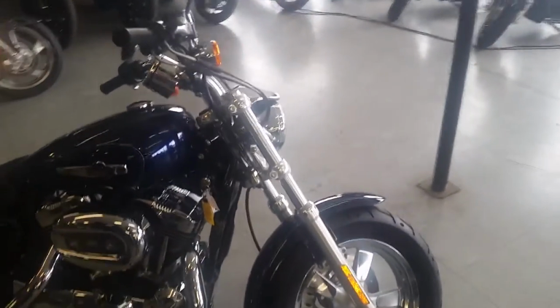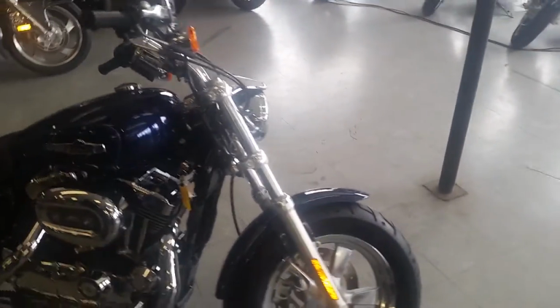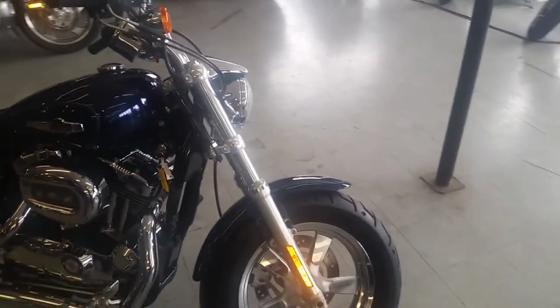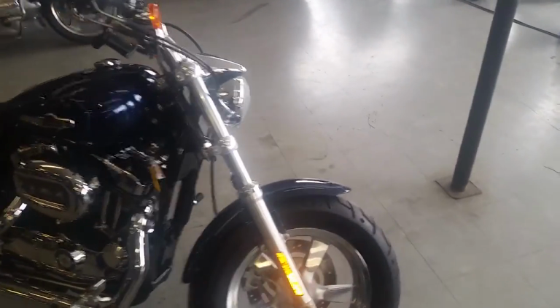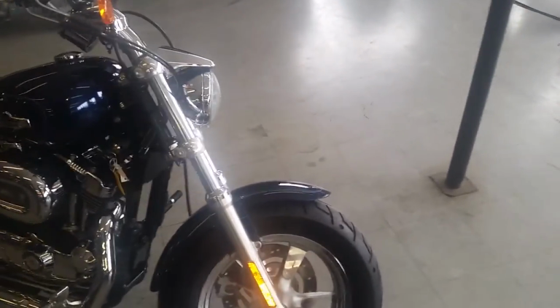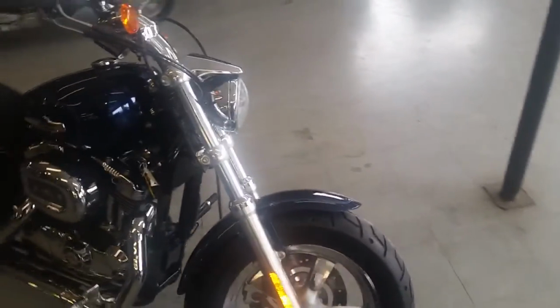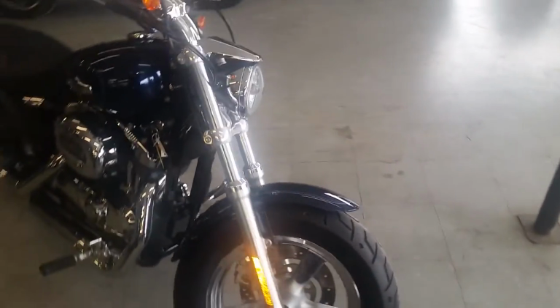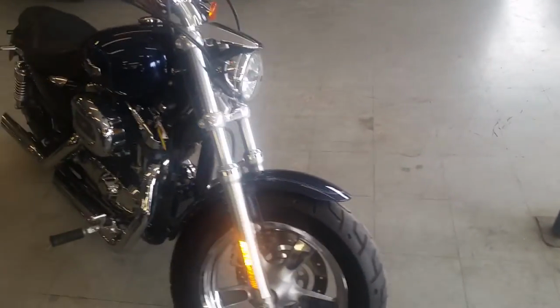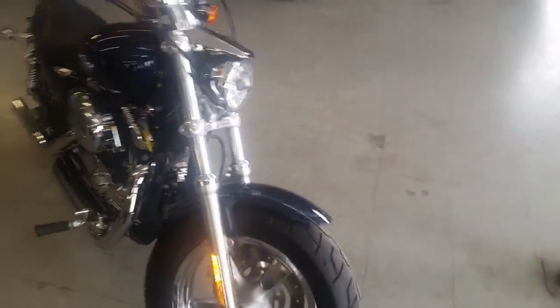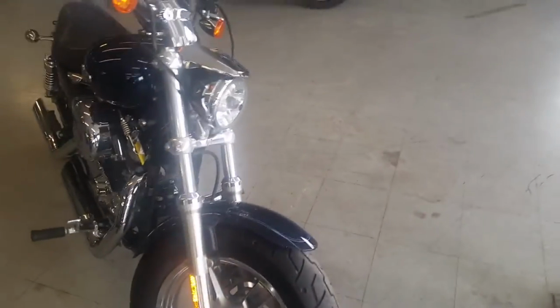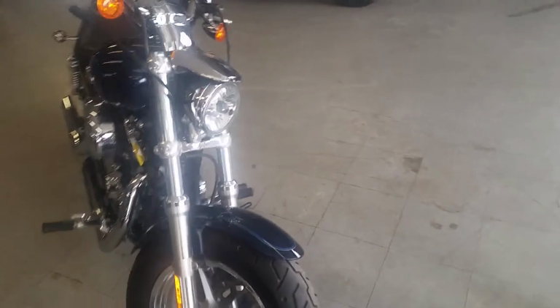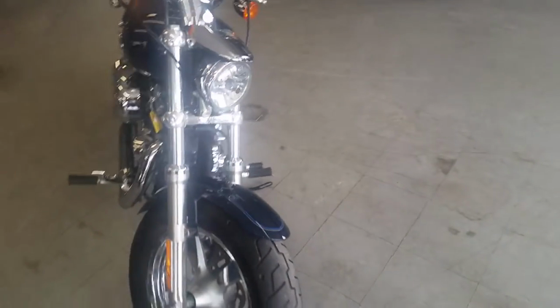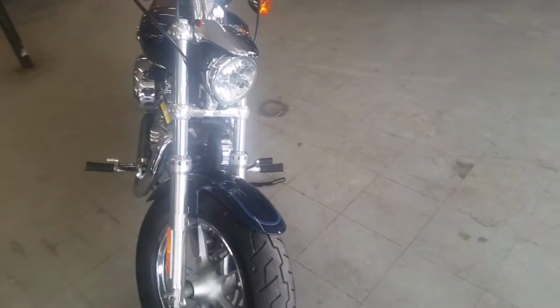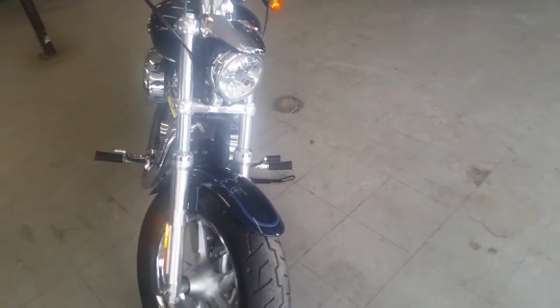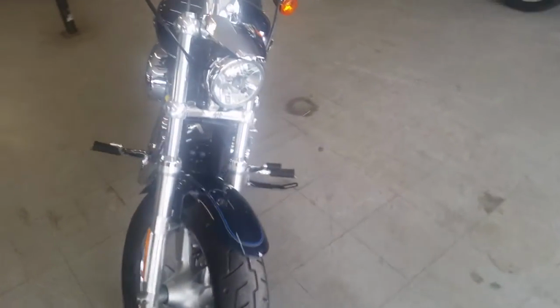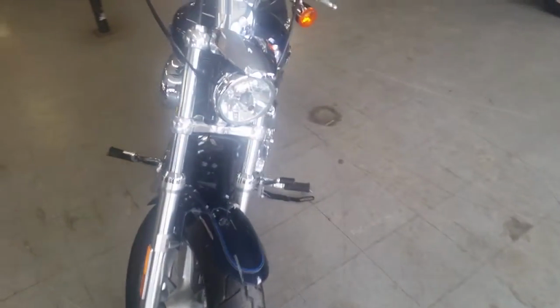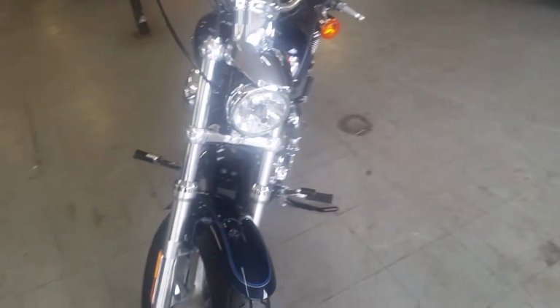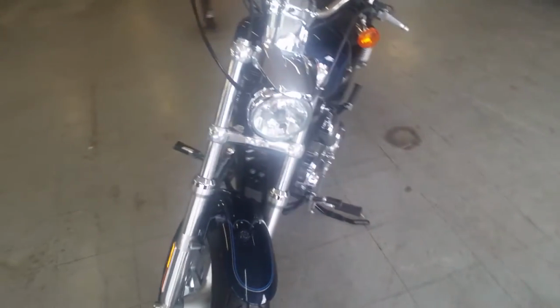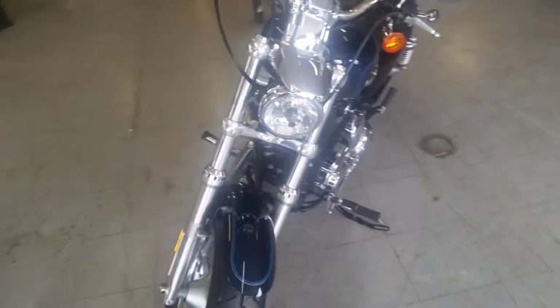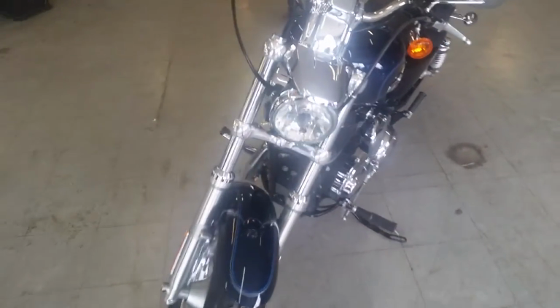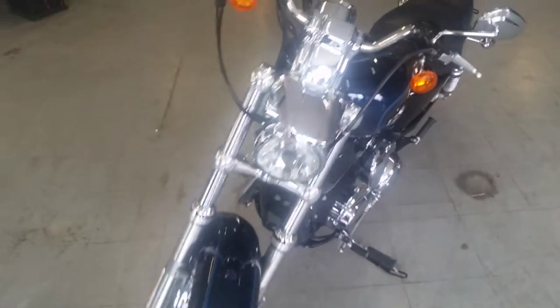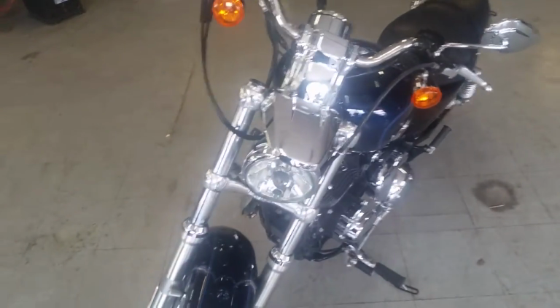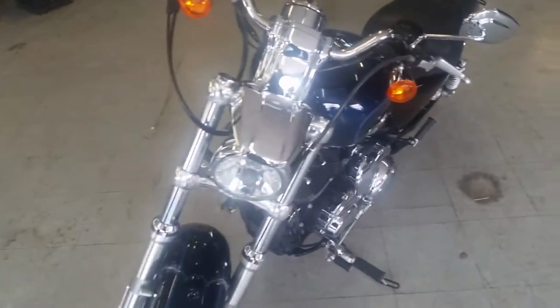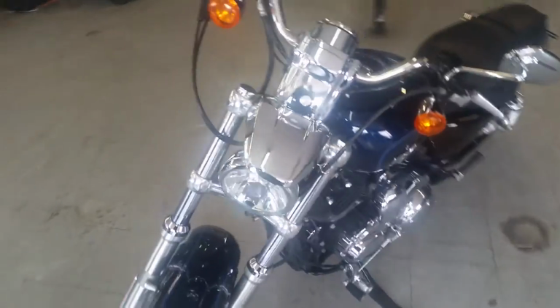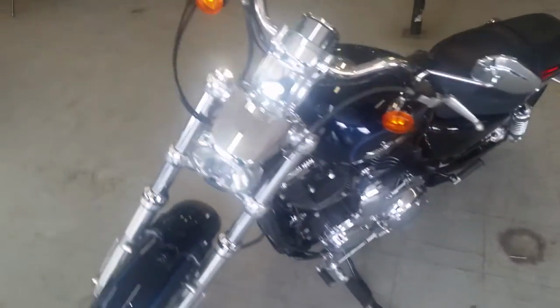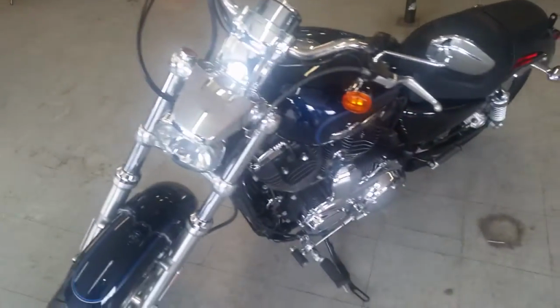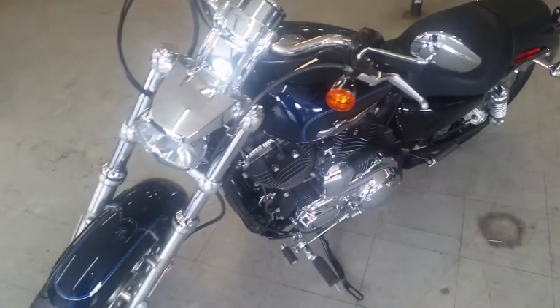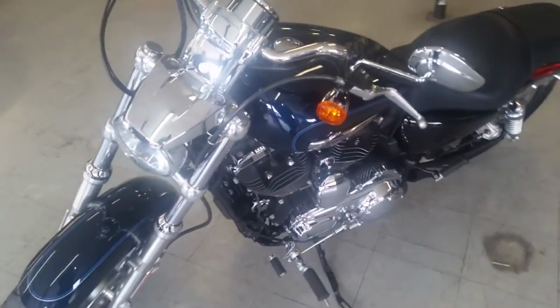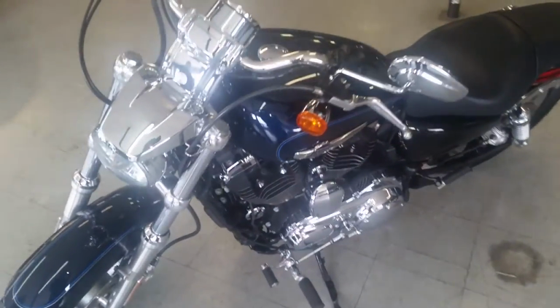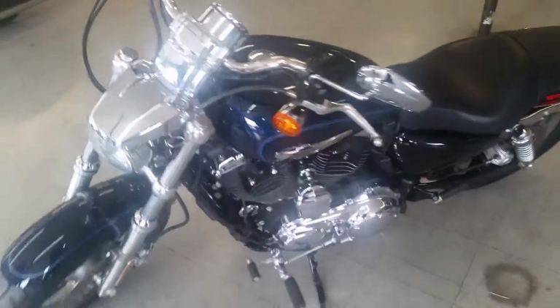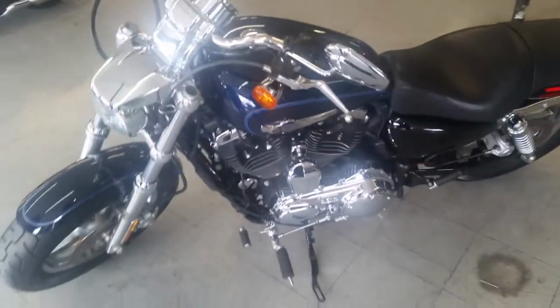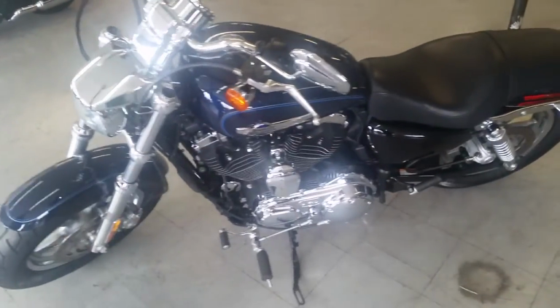Check this sporty out. The big blue pearl paint is perfect. Tons of chrome, chrome wheels. Screaming Eagle Air Cleaner and Screaming Eagle Exhaust make this Harley sound as cool as it looks. Hit the open road on this super sharp sporty.